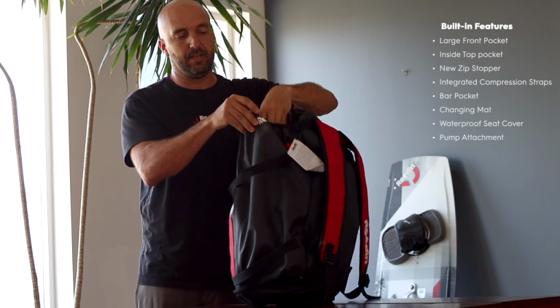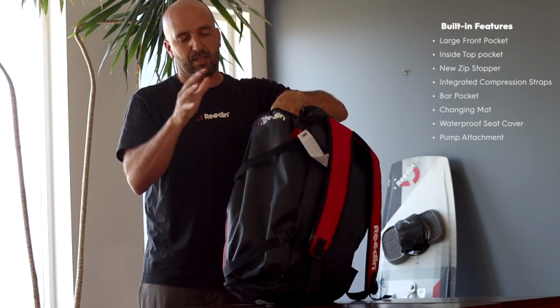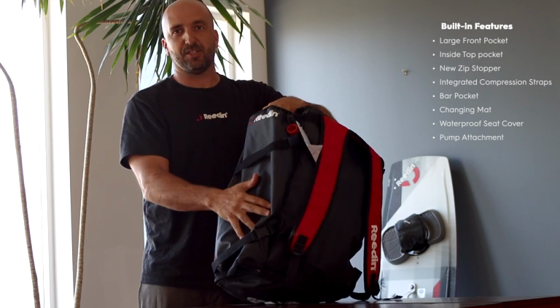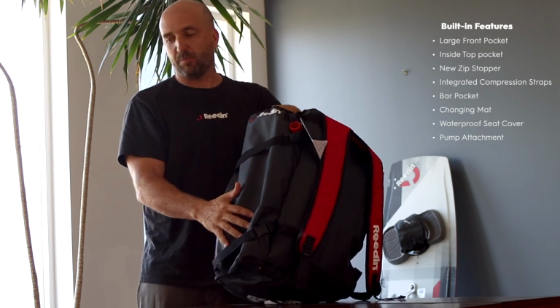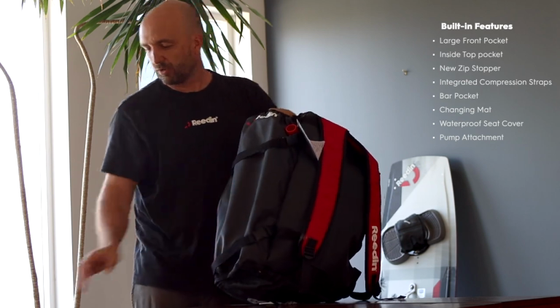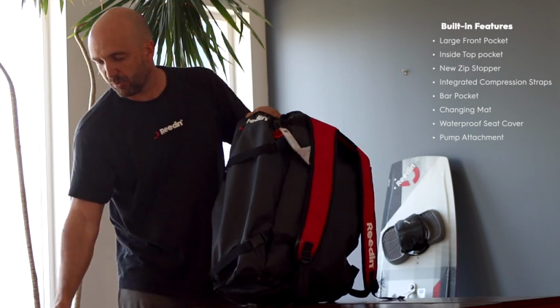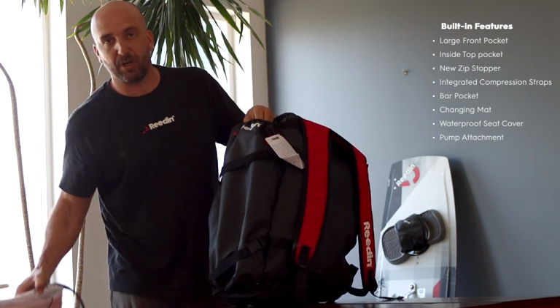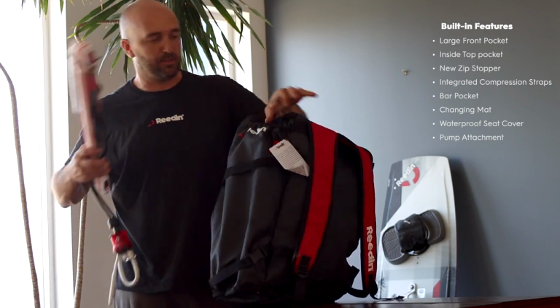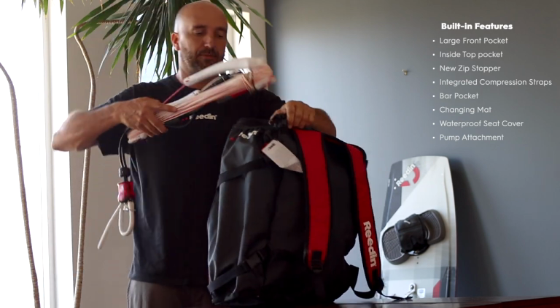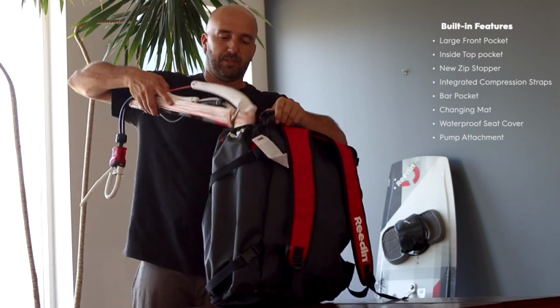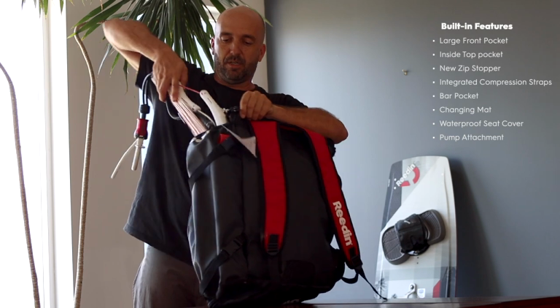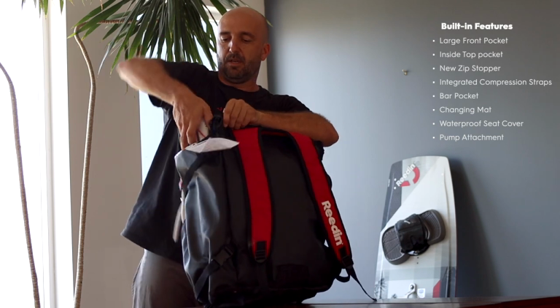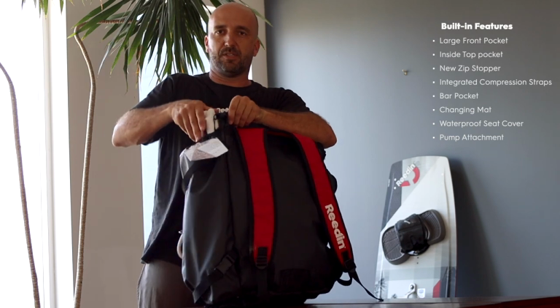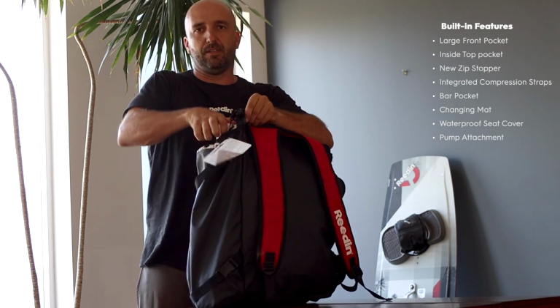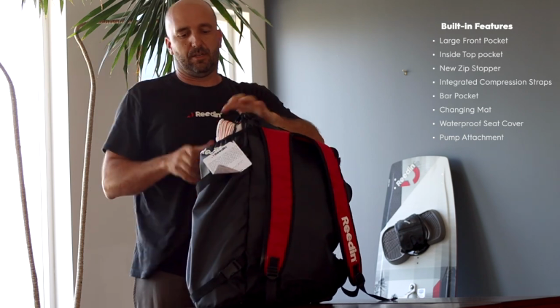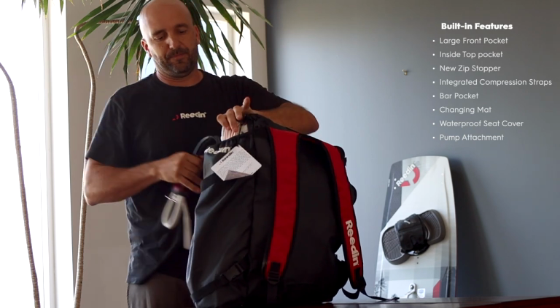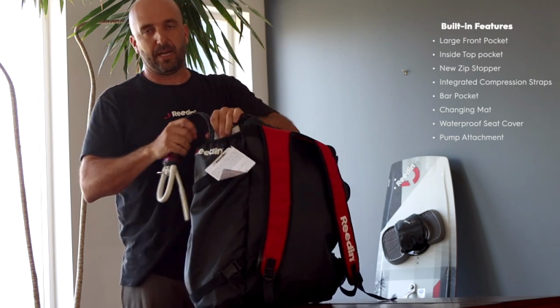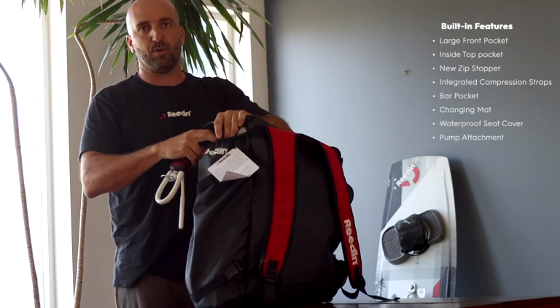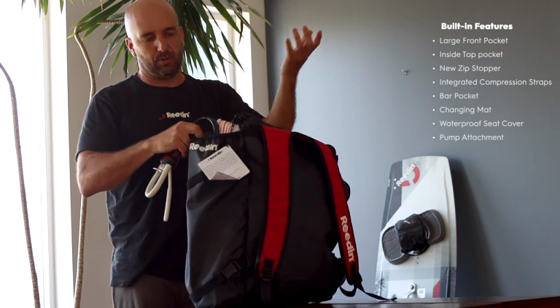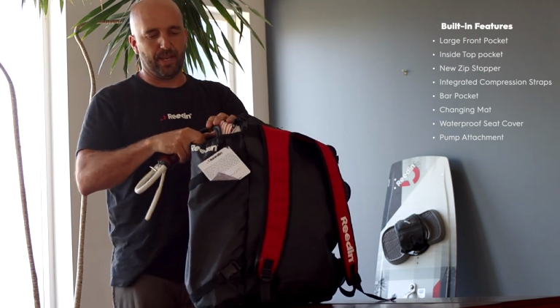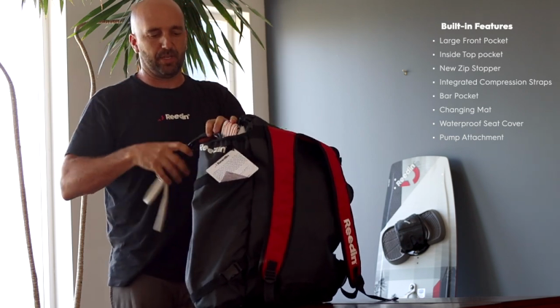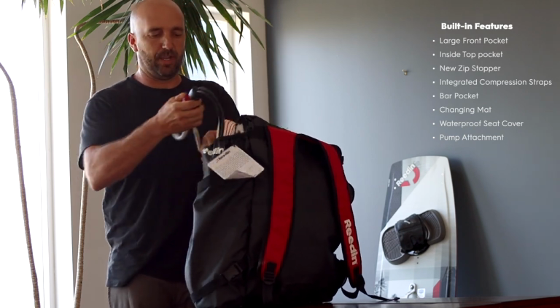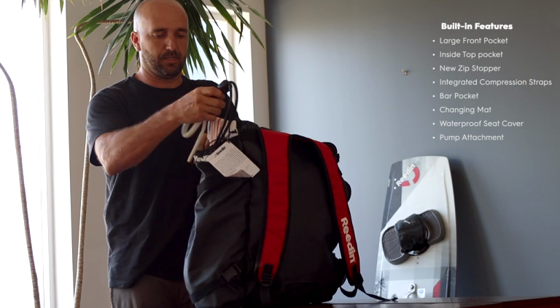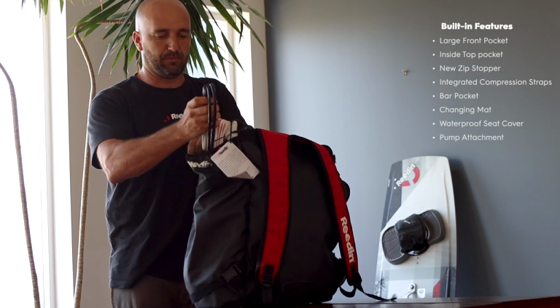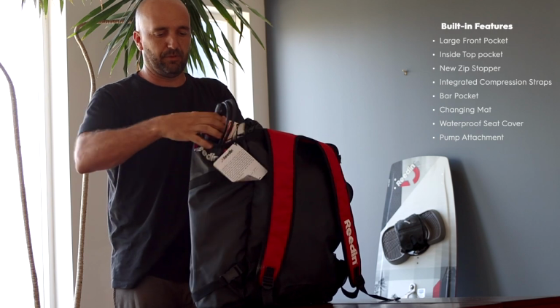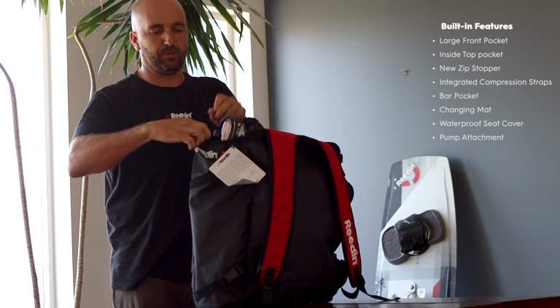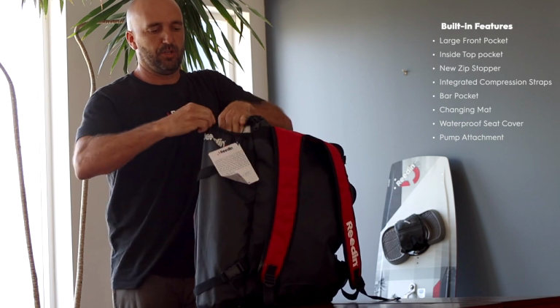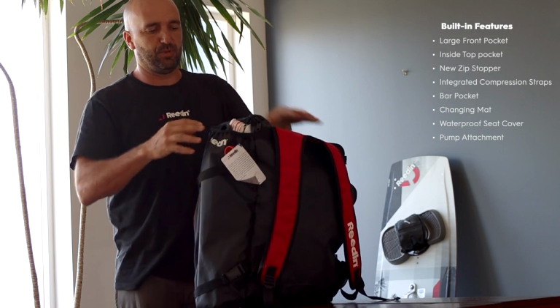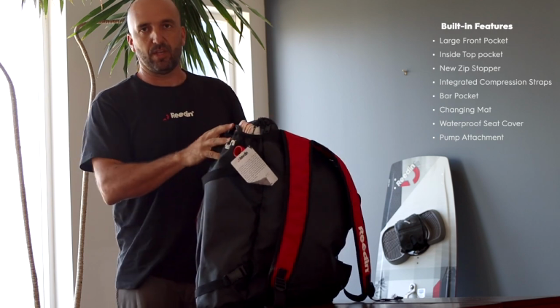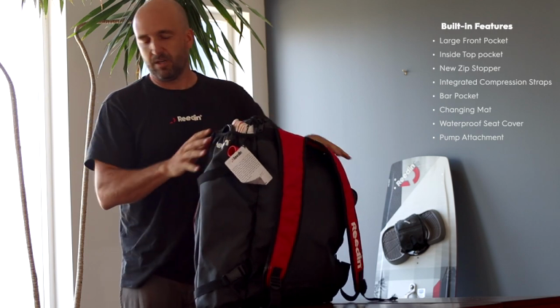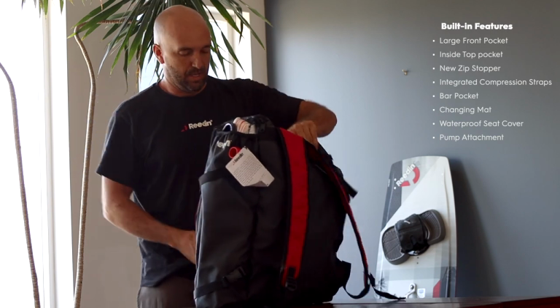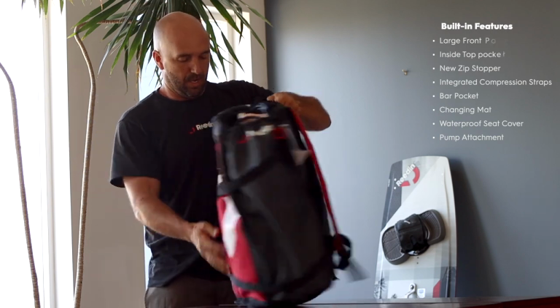One new feature we have here on the side is this new pocket so you can put your bar, so you don't have to carry your bar inside the bag anymore or in your hand. You have free hands — it's very convenient to just put everything here on the side.